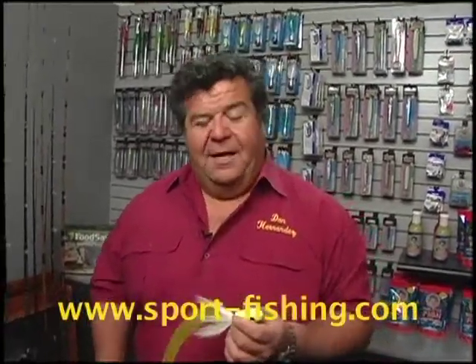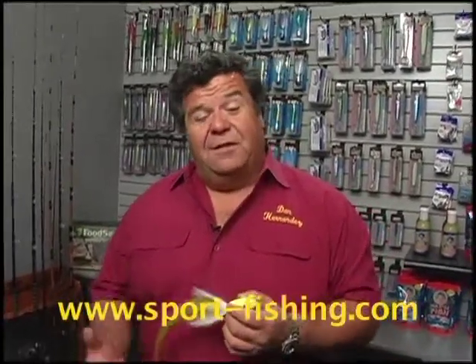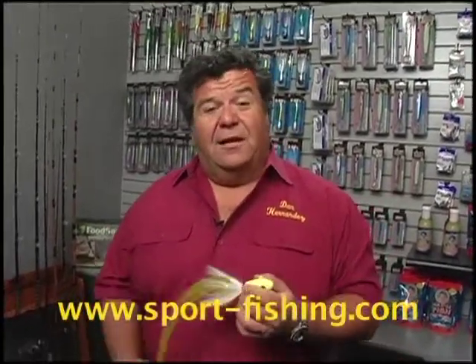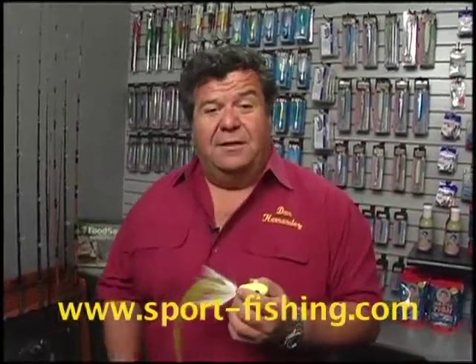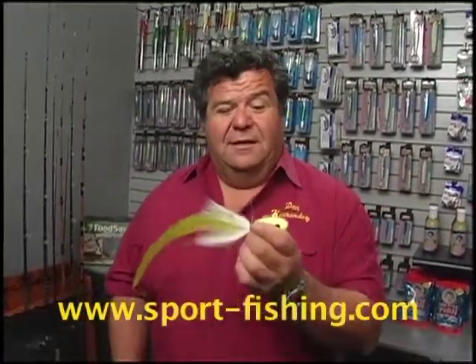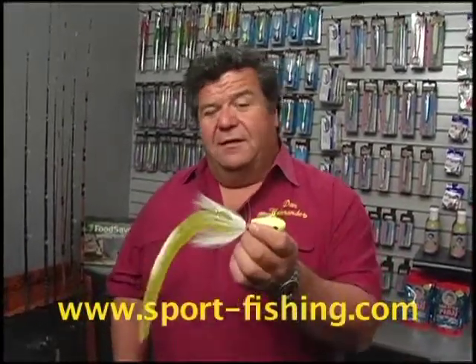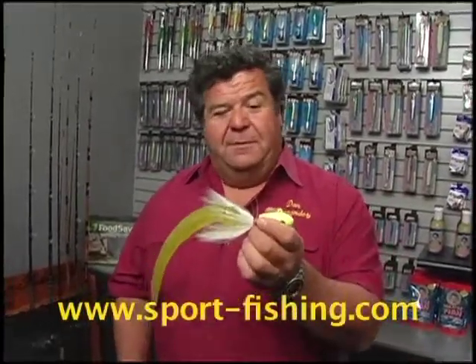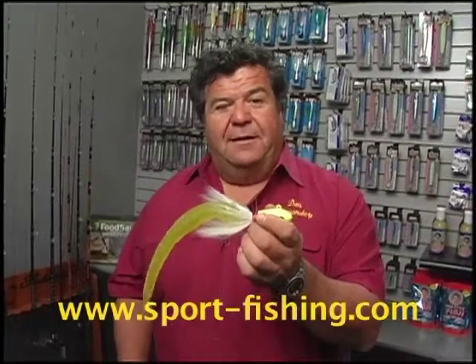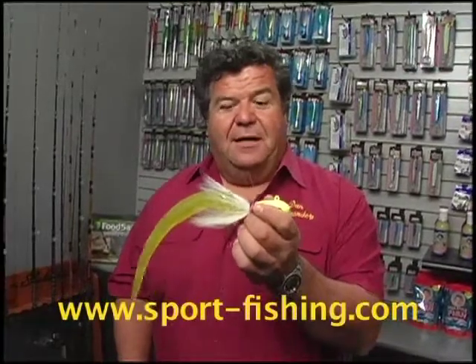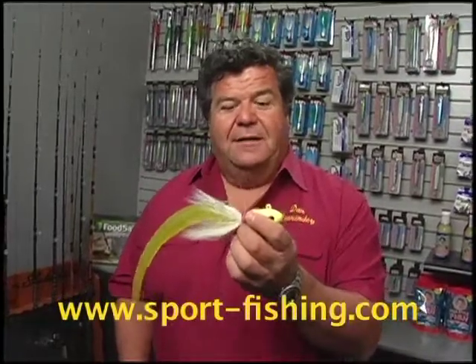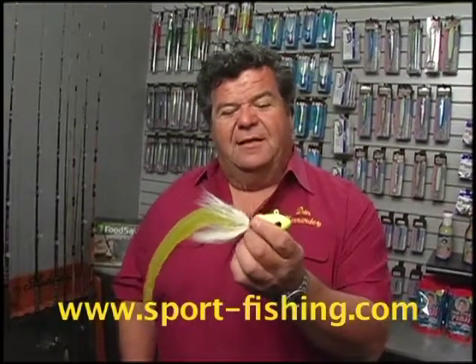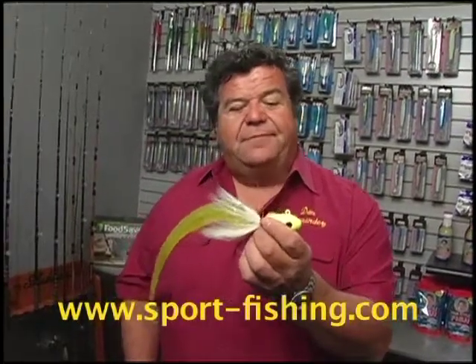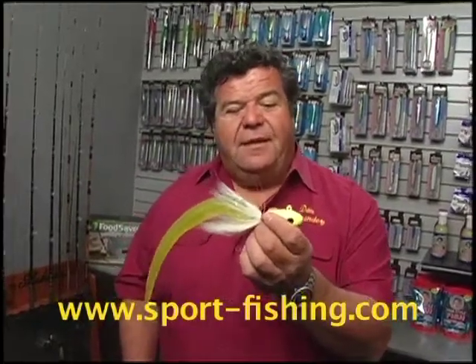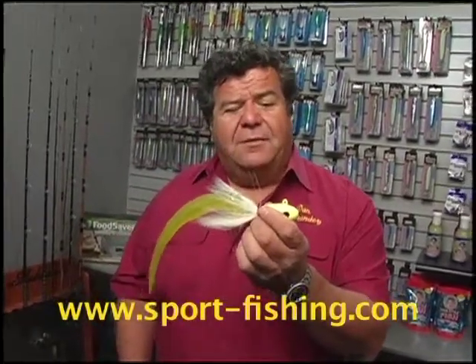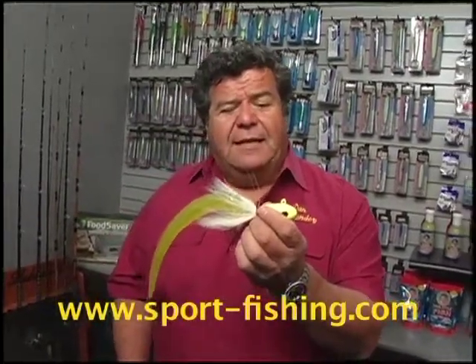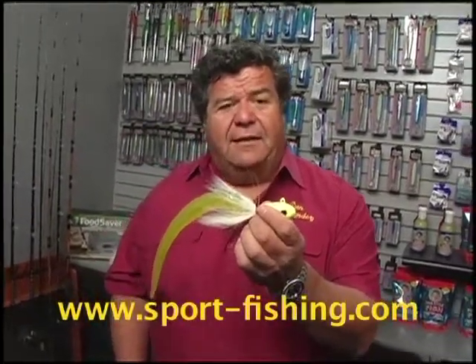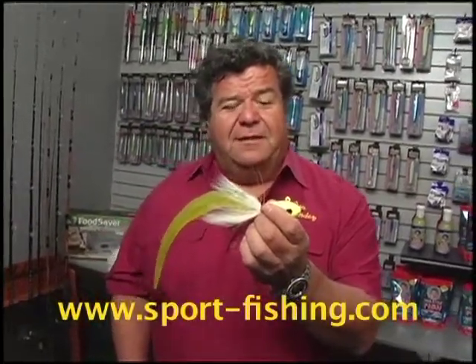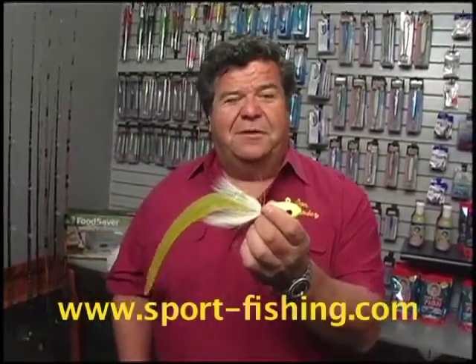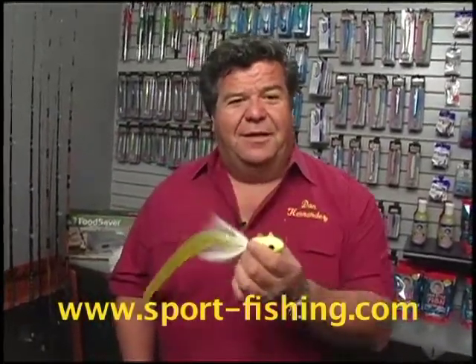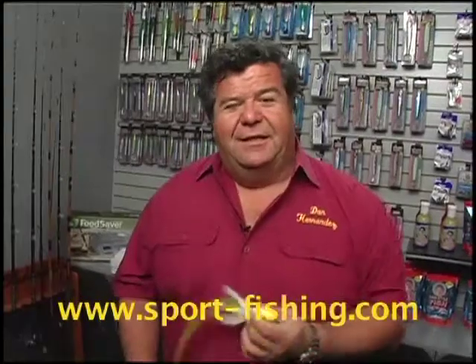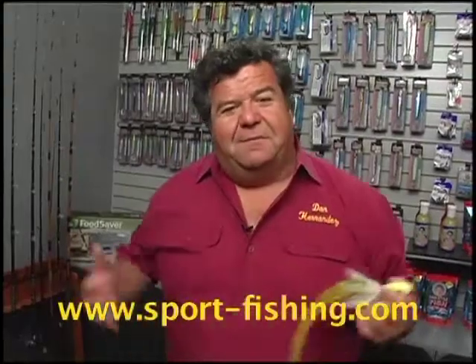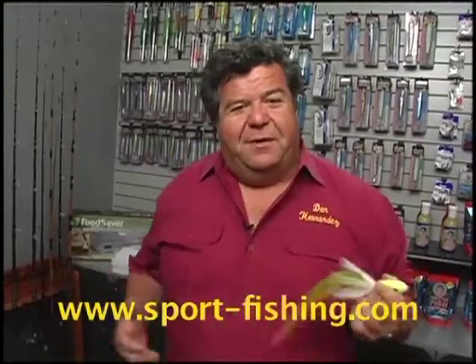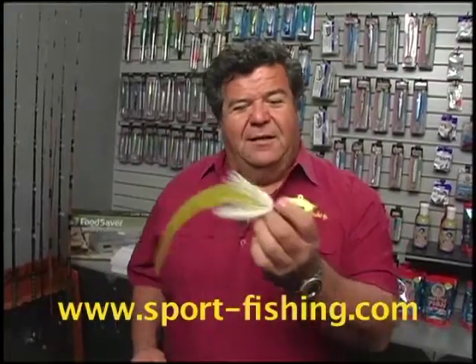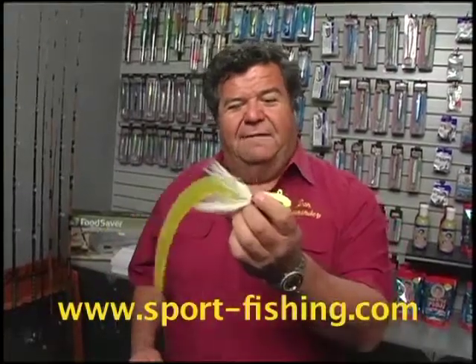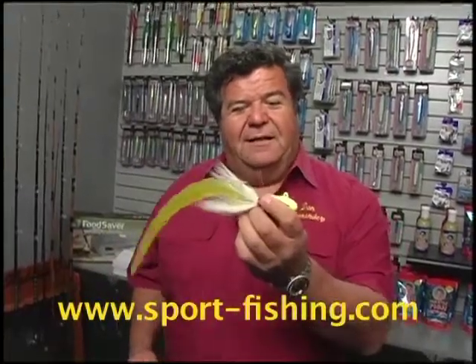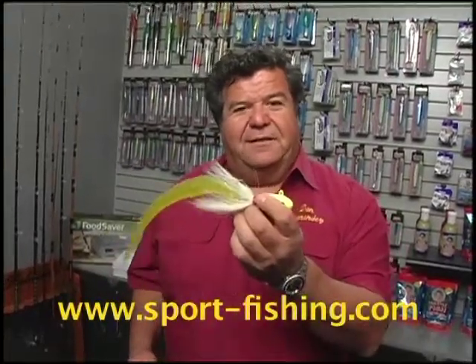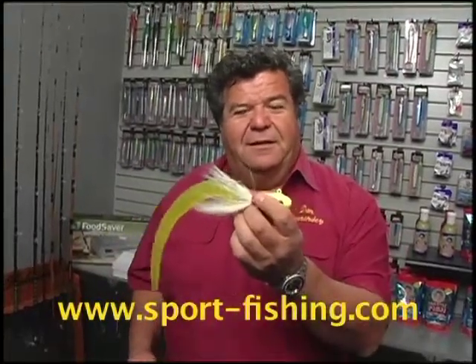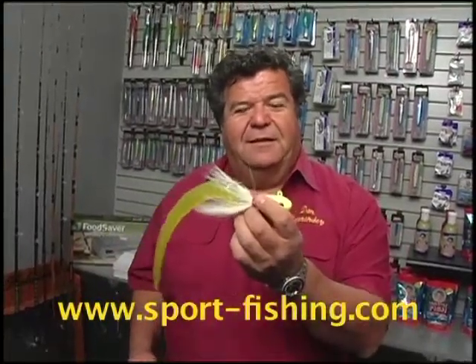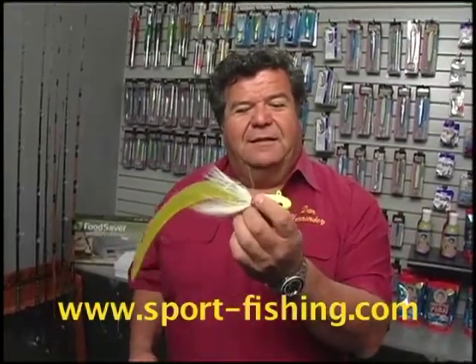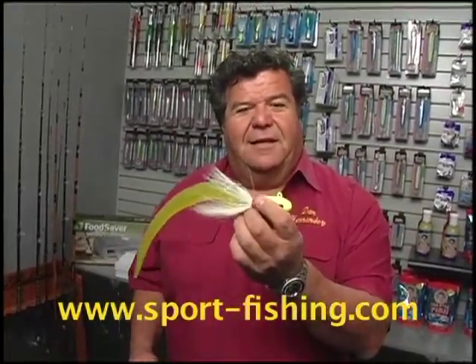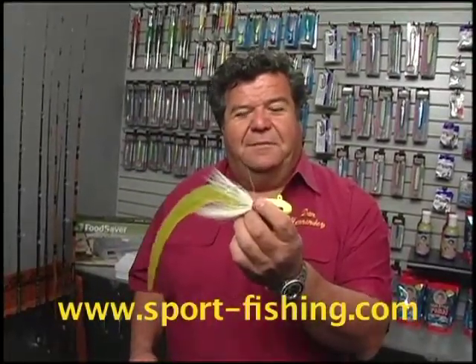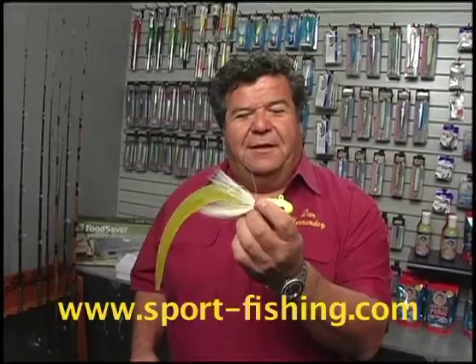You can fish lighter line with this — I'll use 20 pound gear sometimes — and it works really well to get it down there. It makes it a little more sporty. You catch a big red on an outfit like this, or a smaller ling, it just makes it a lot of fun bringing it up.